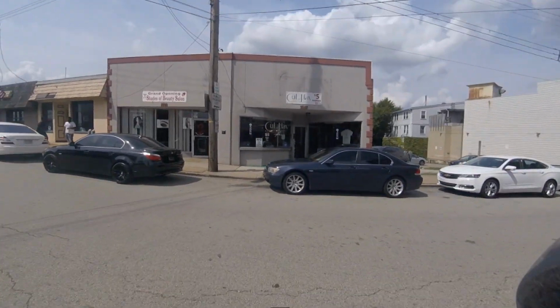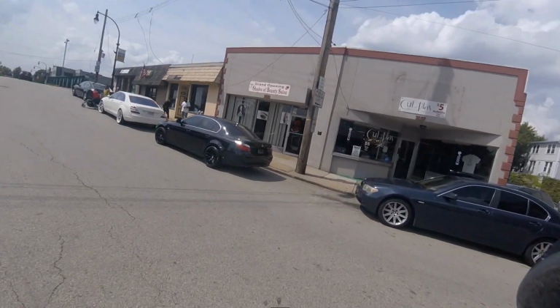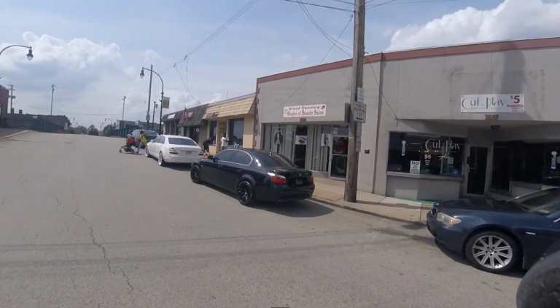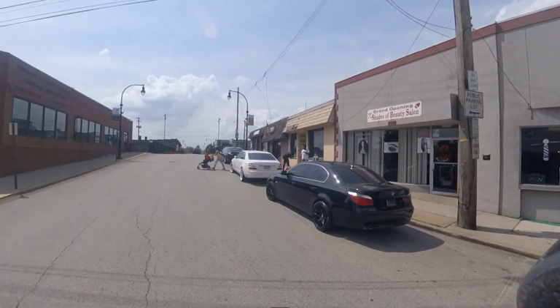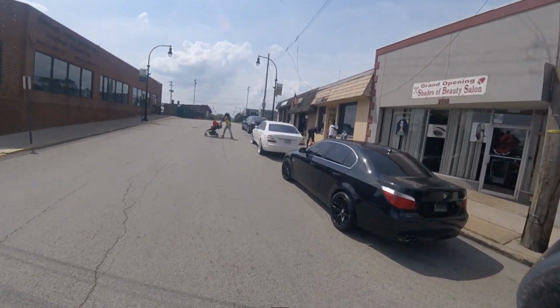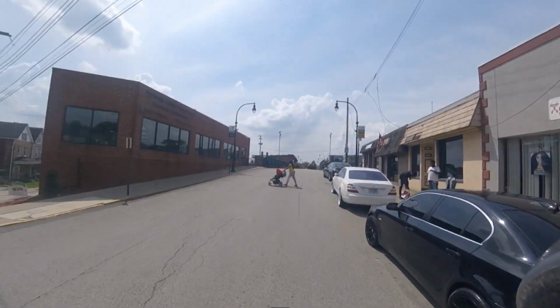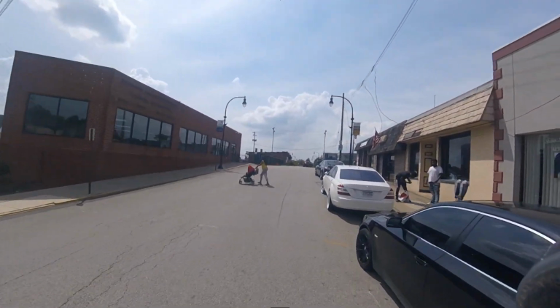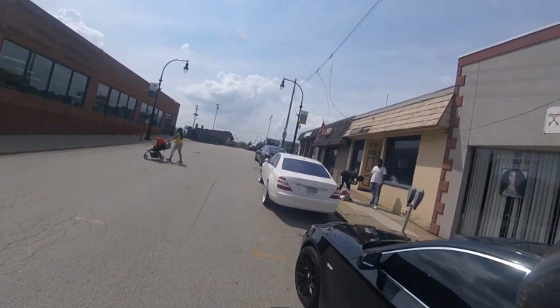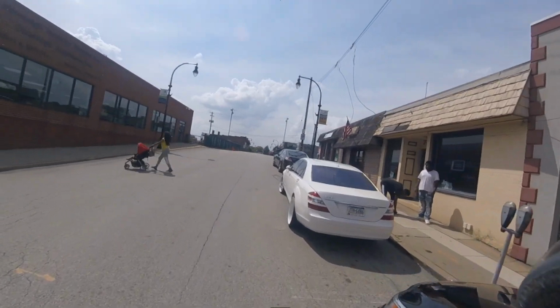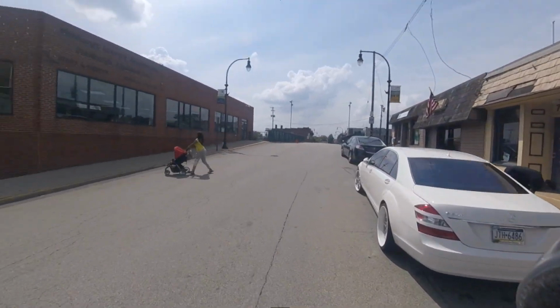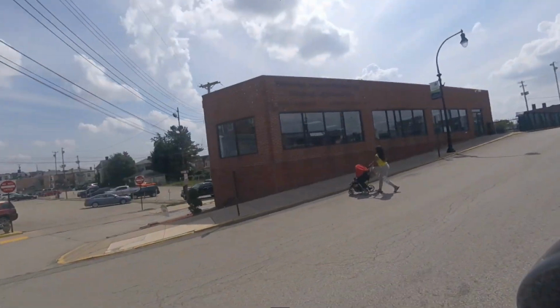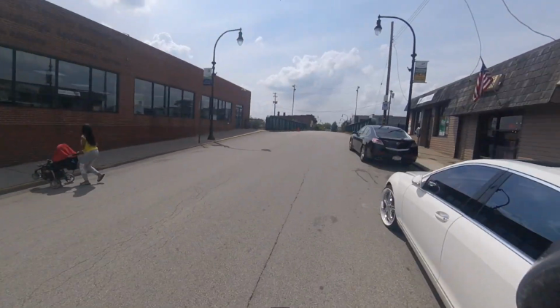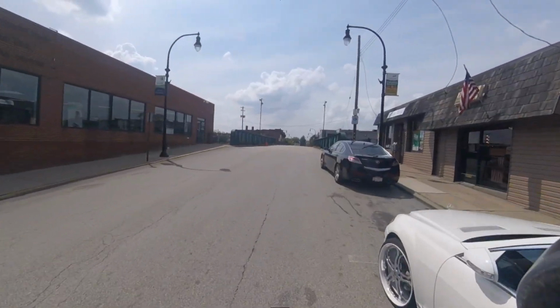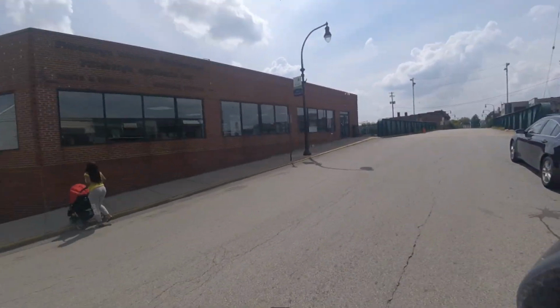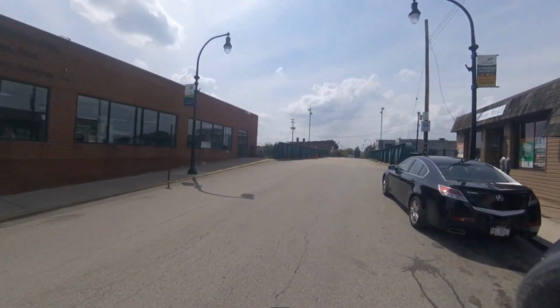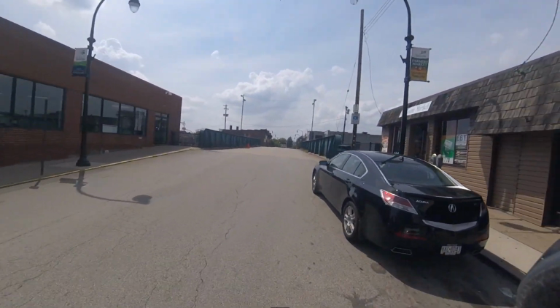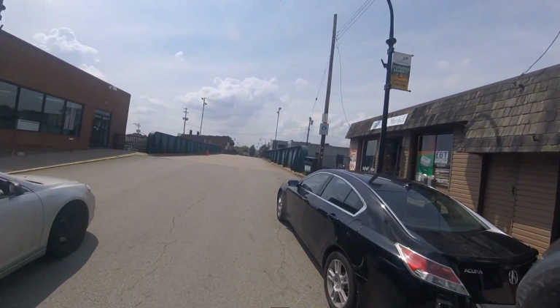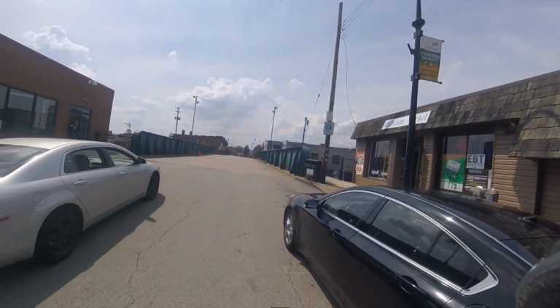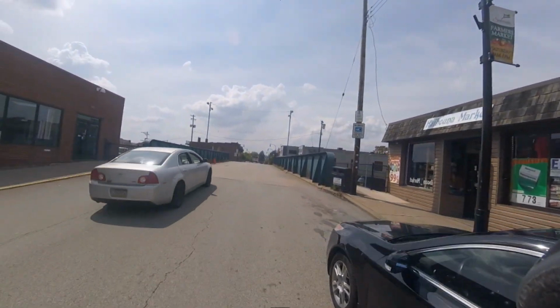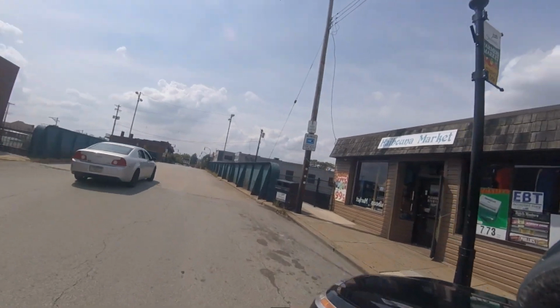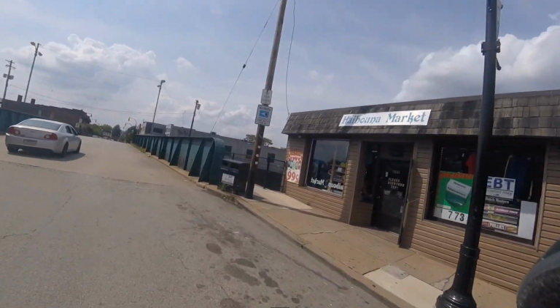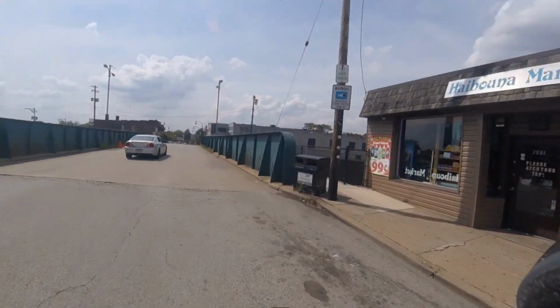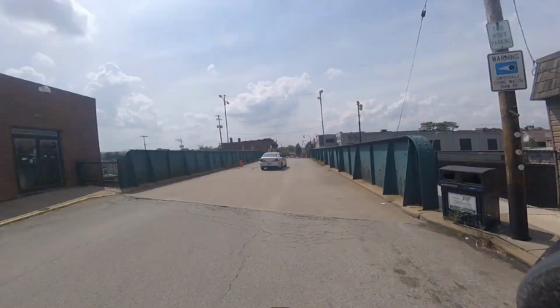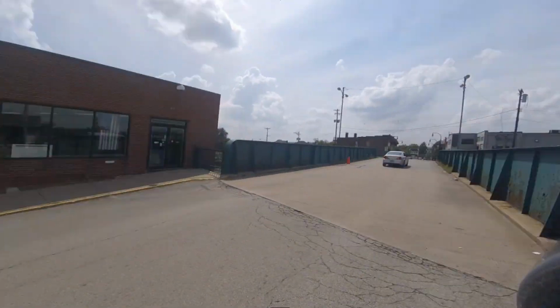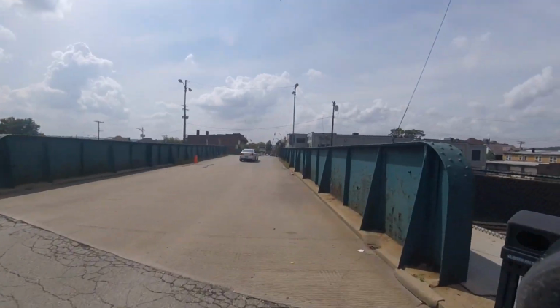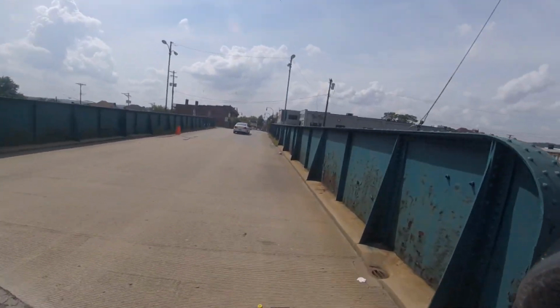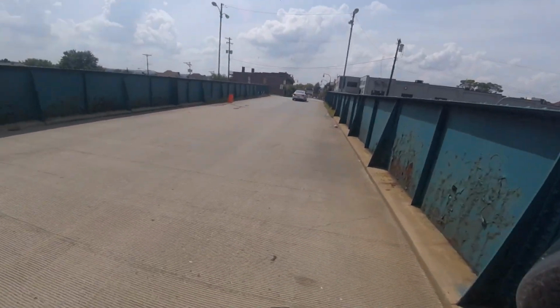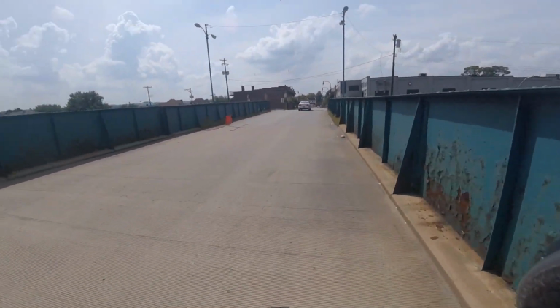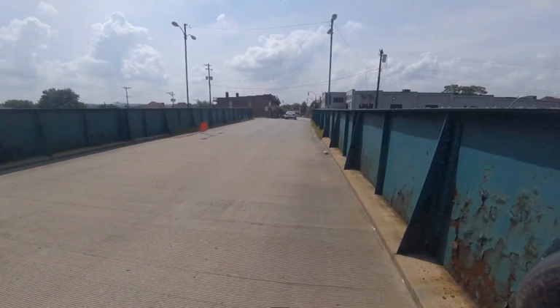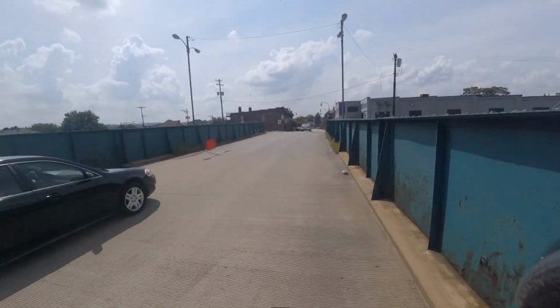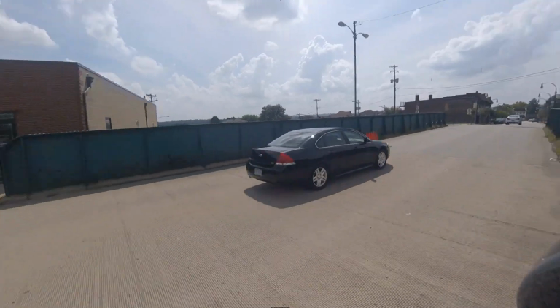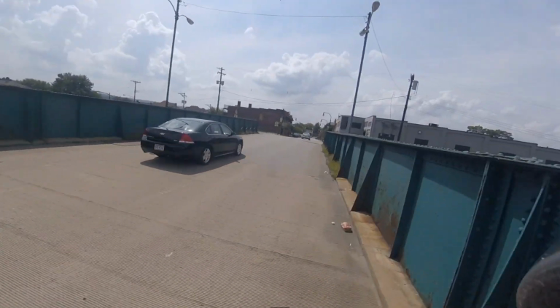Washington Avenue. Going across the busway.